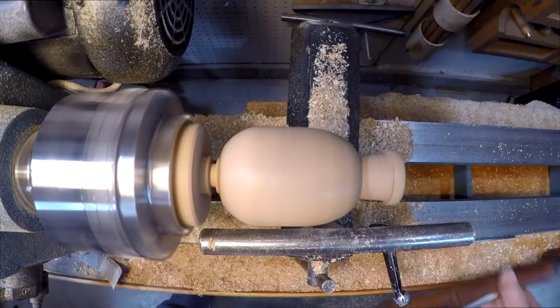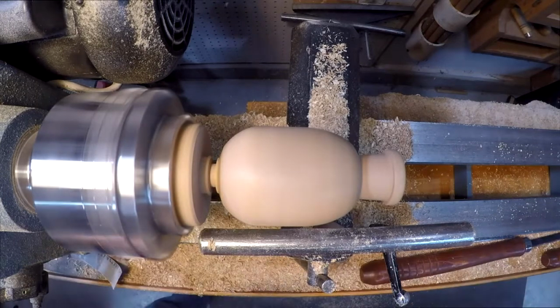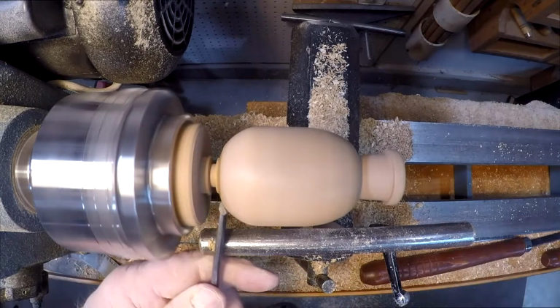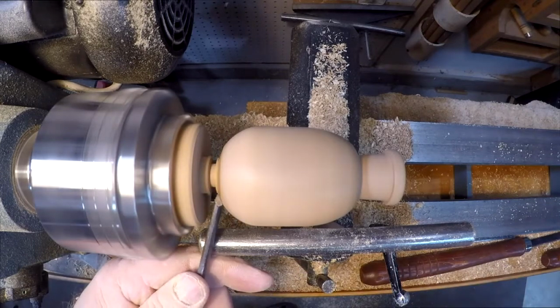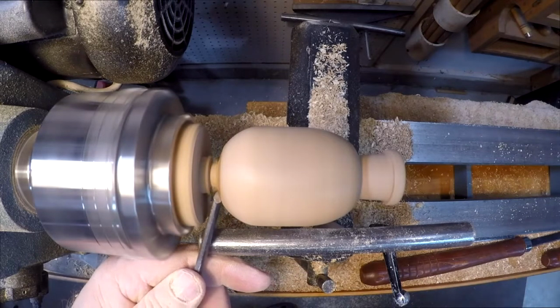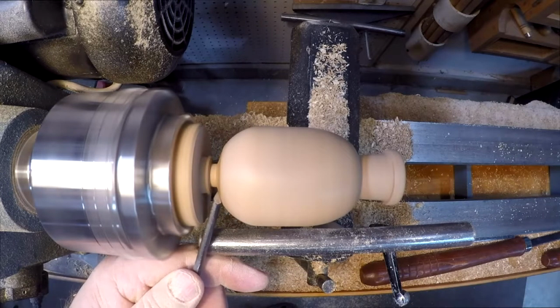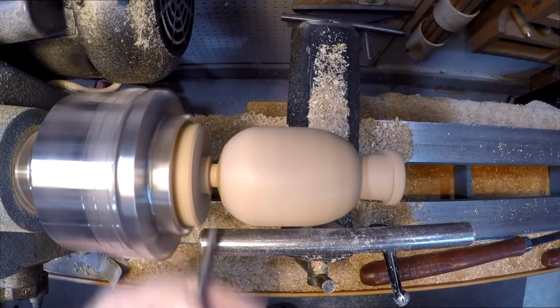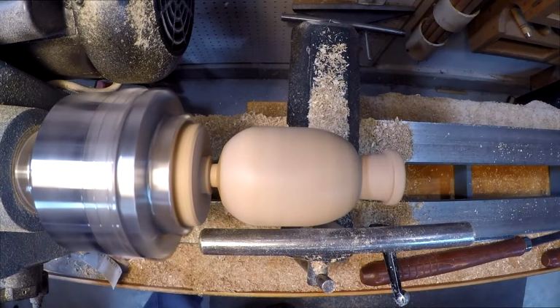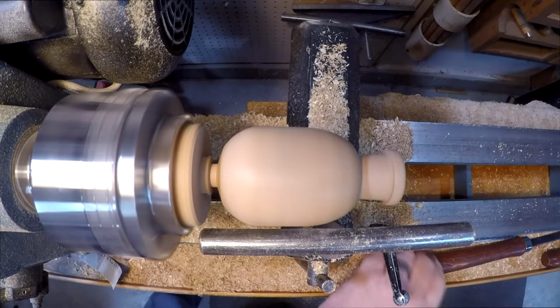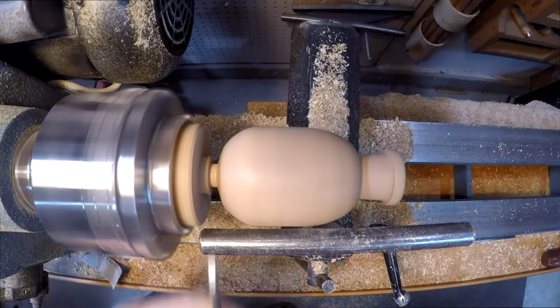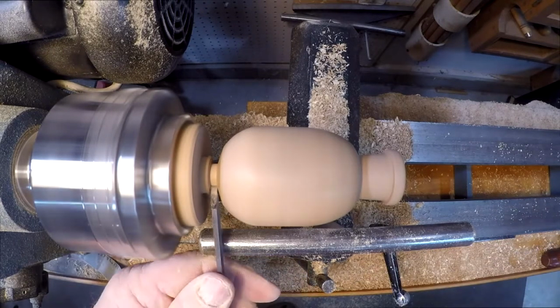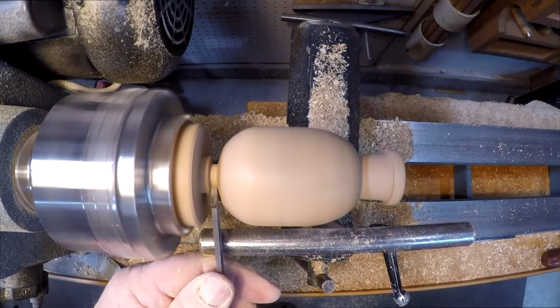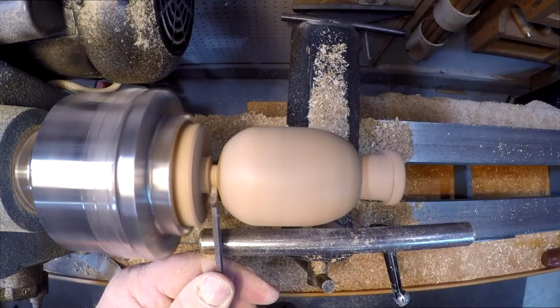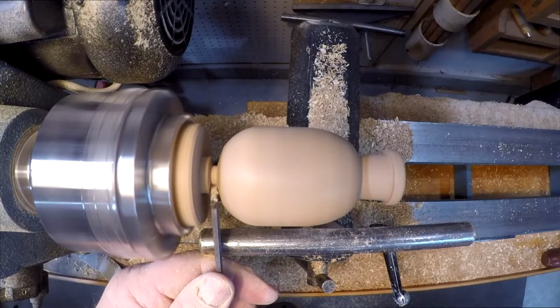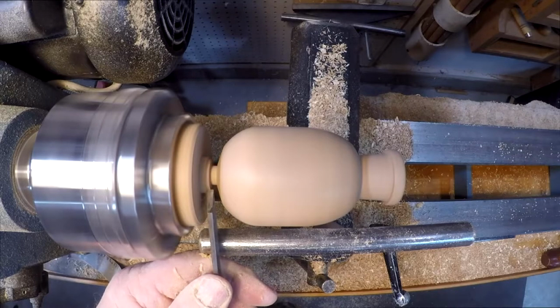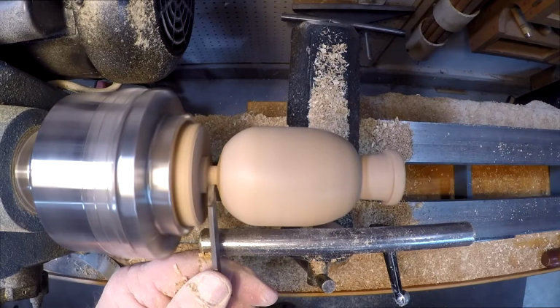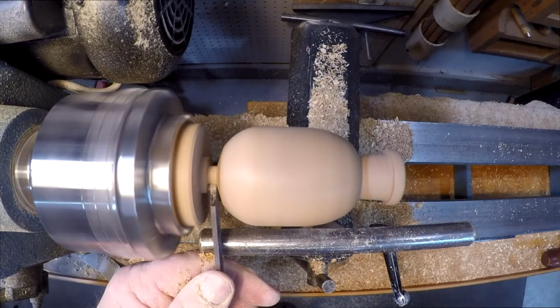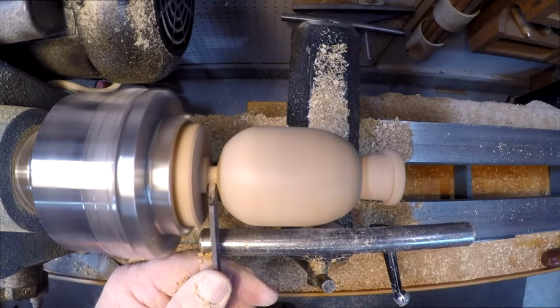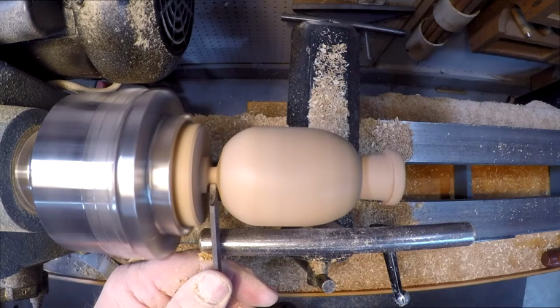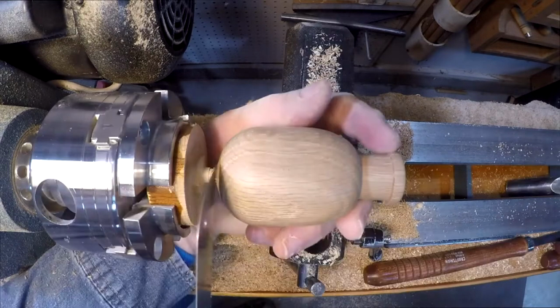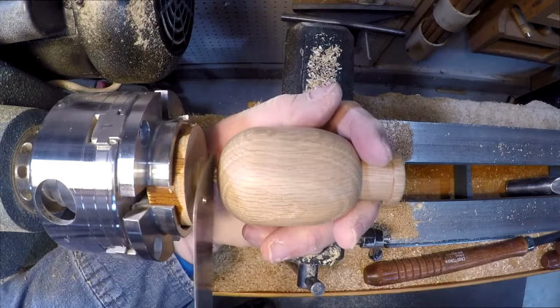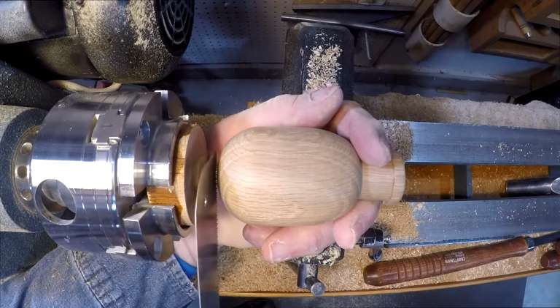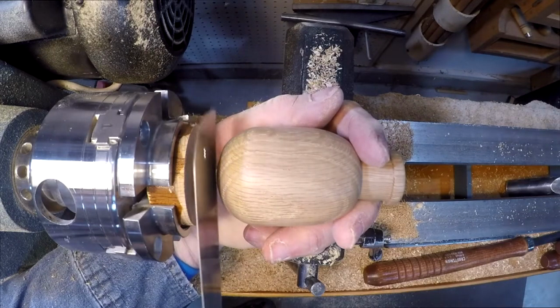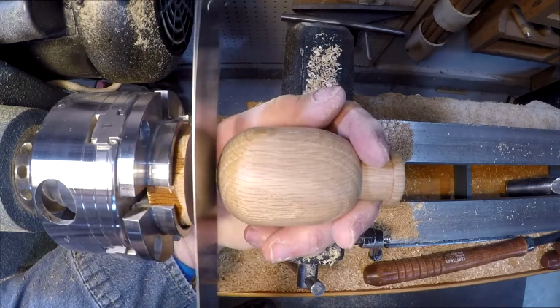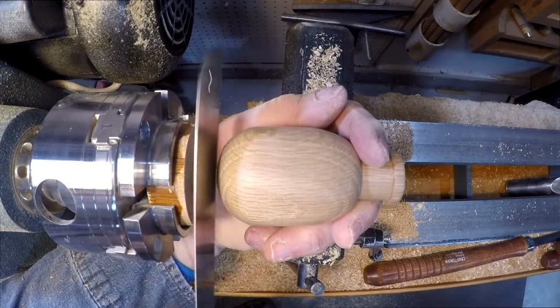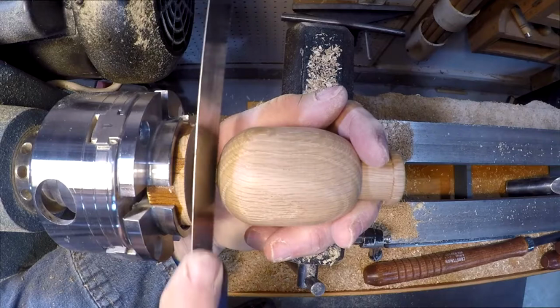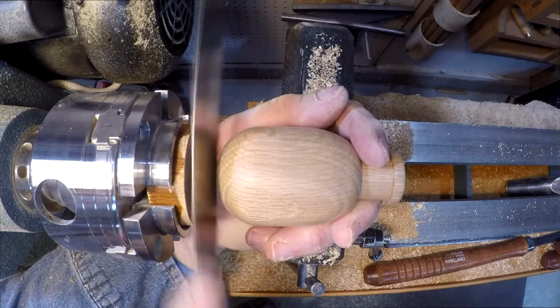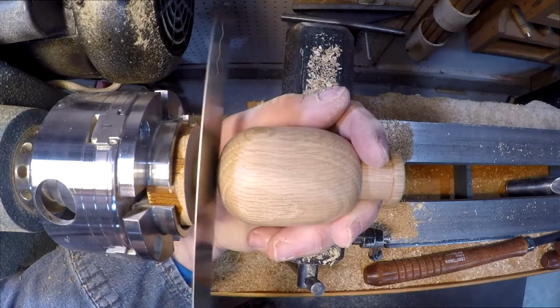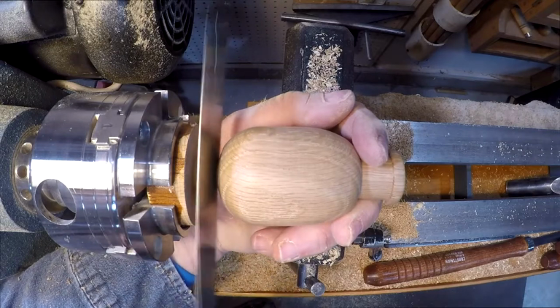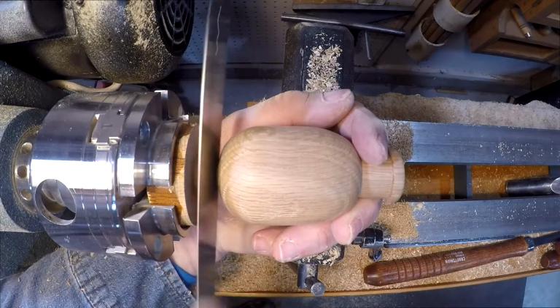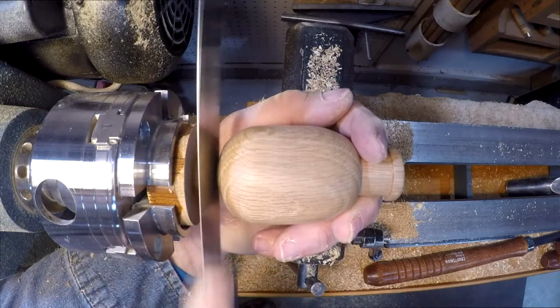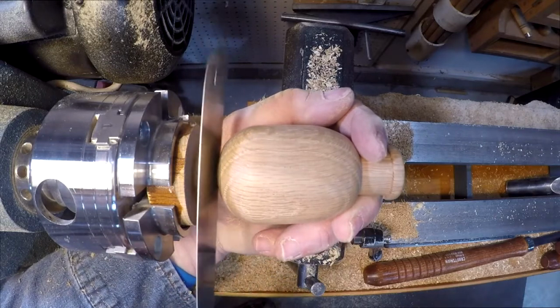Using my parting tool again to part off the pig. Now with my razor saw I'm going to cut the pig away from the waste.